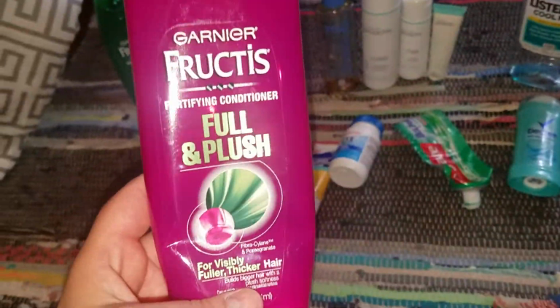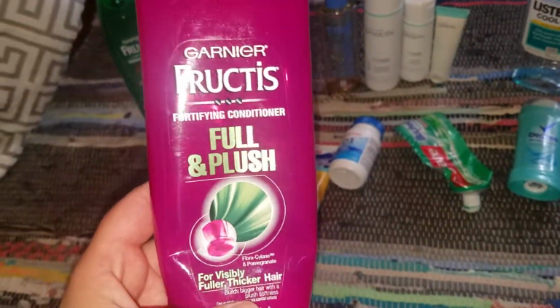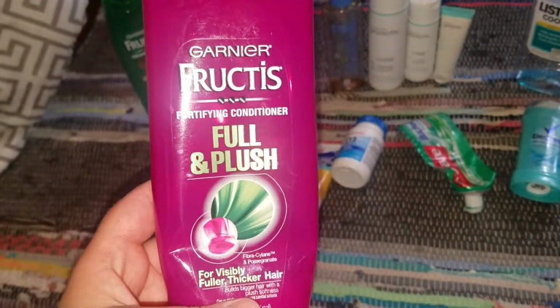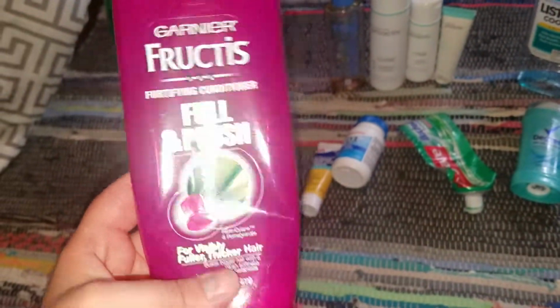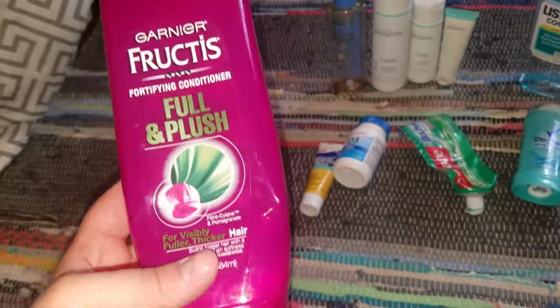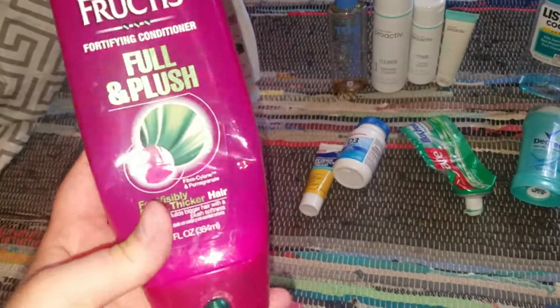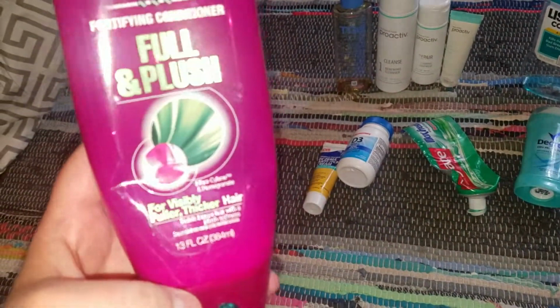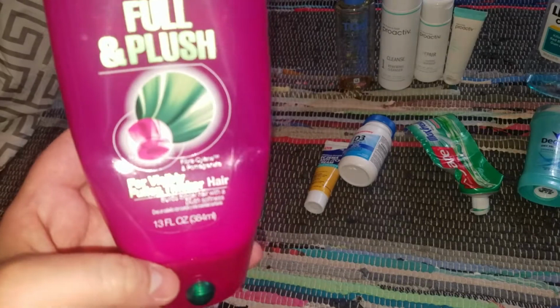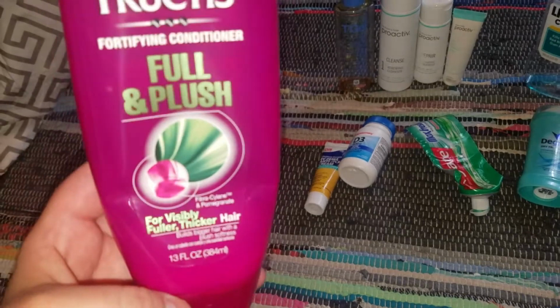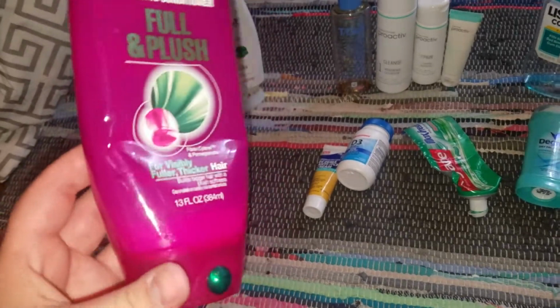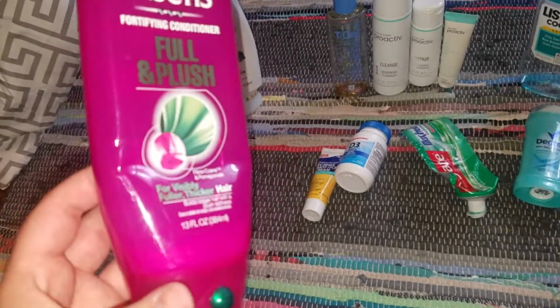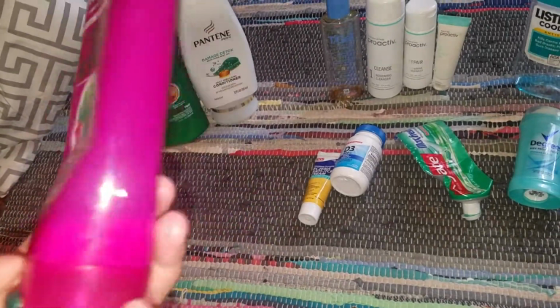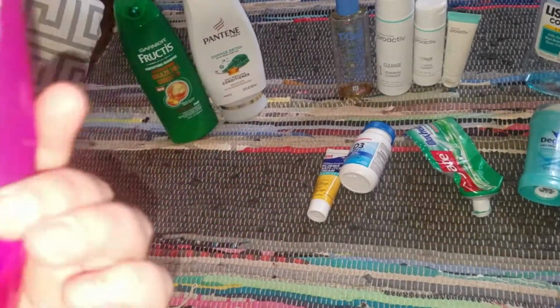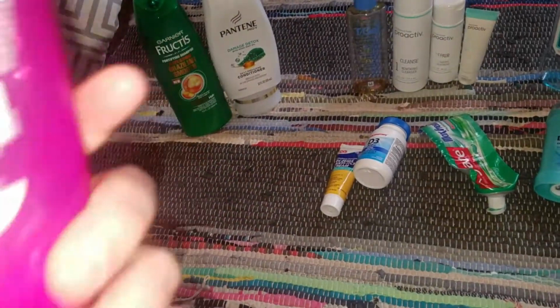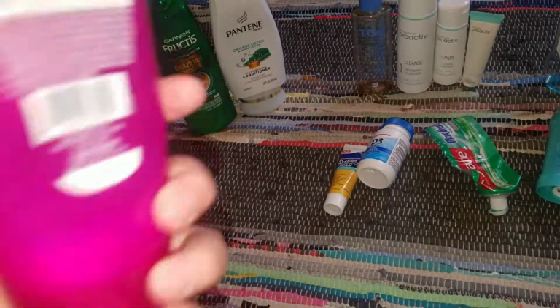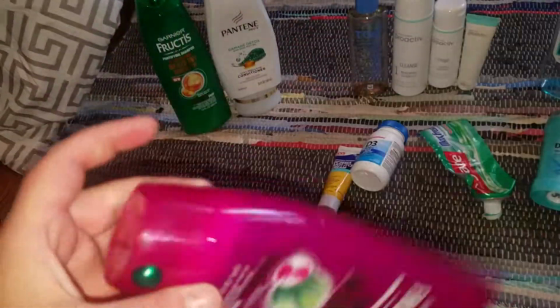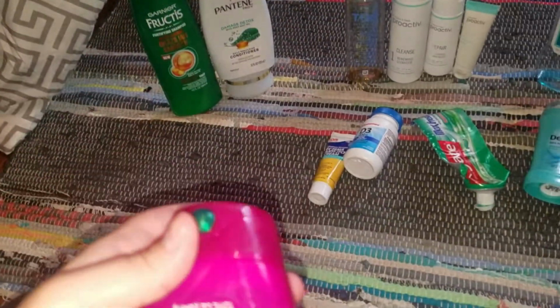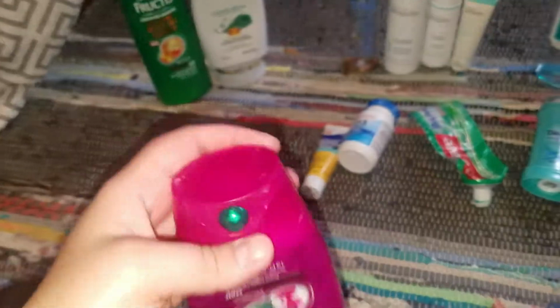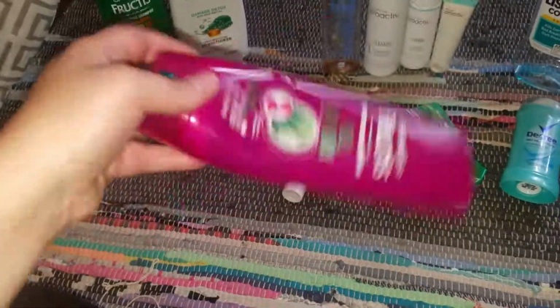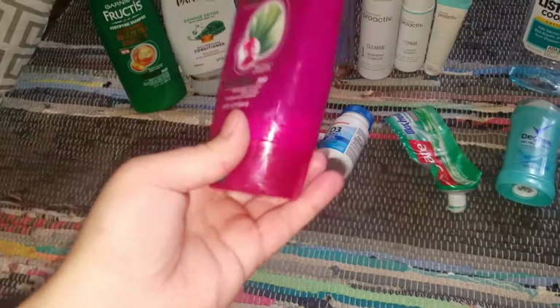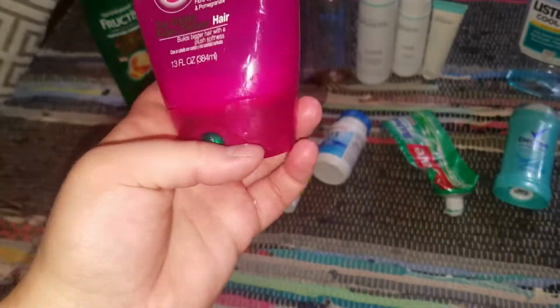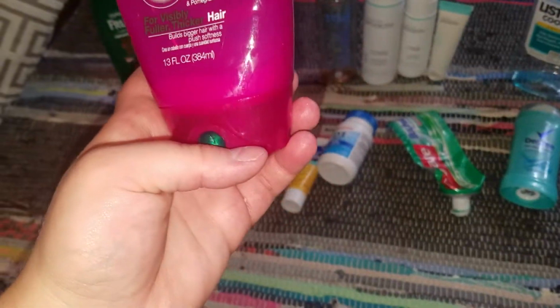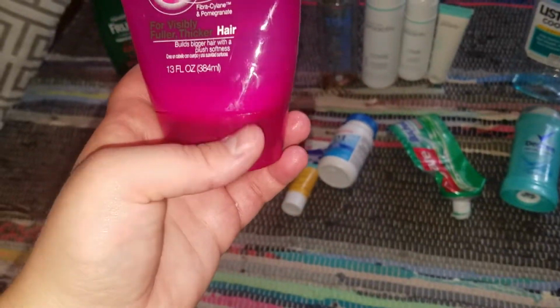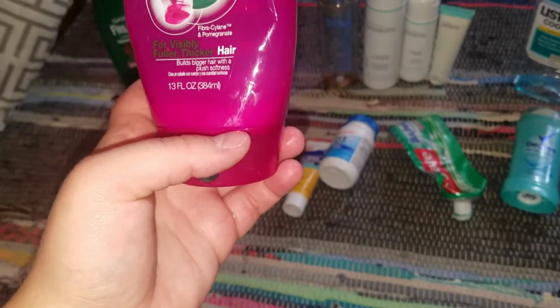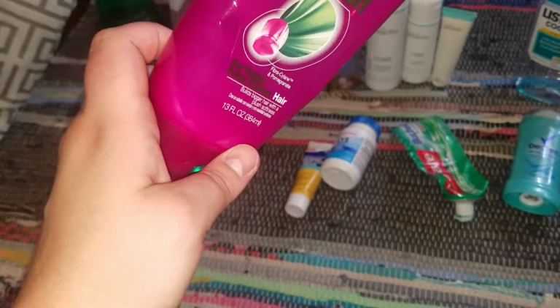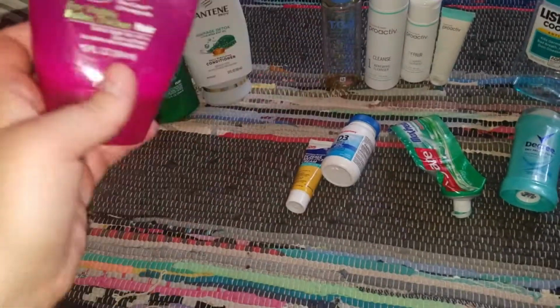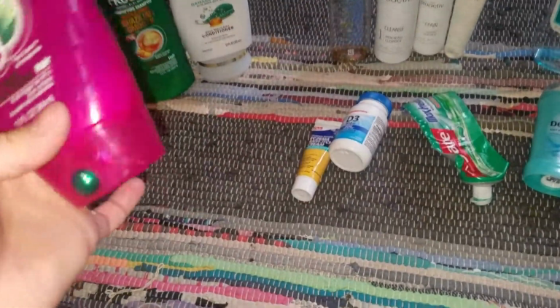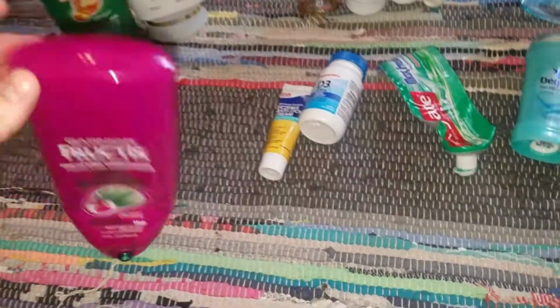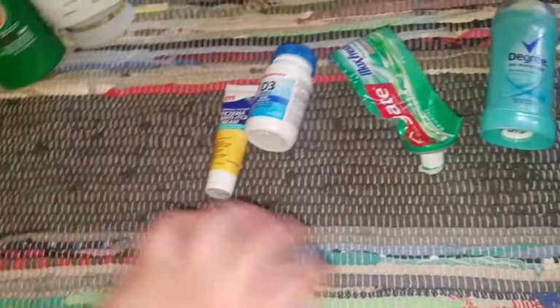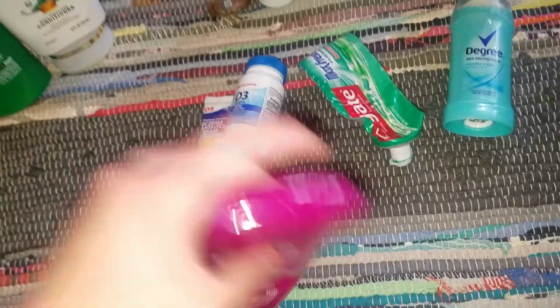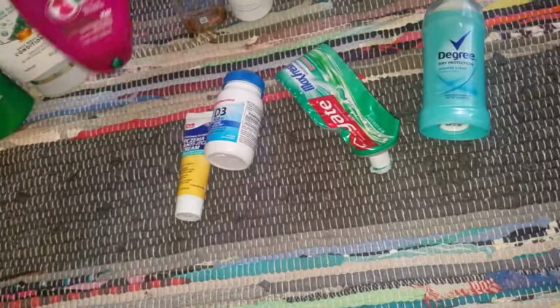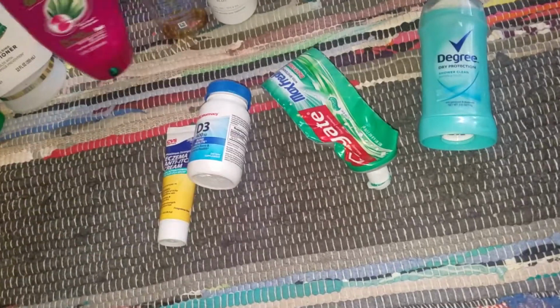Next is another Garnier Fructis — this is a conditioner in Full and Plush. There's actually probably a drop left; I may bring this back in the shower and just fill it with water again. I usually do that when things are empty.